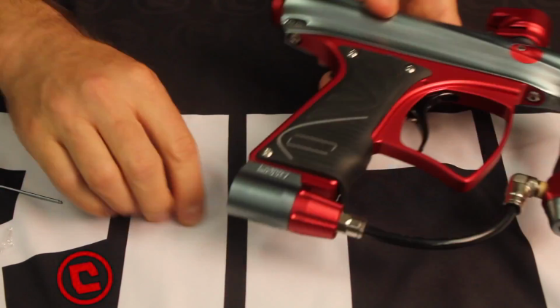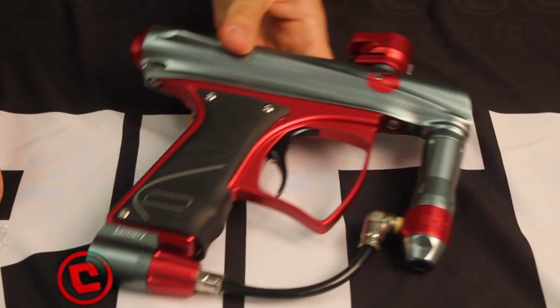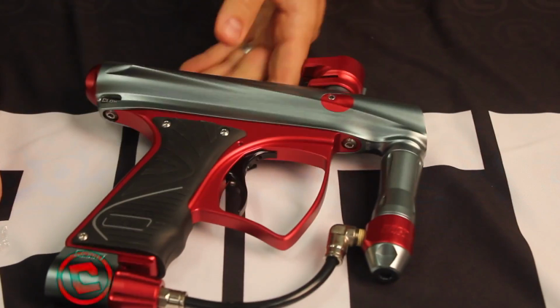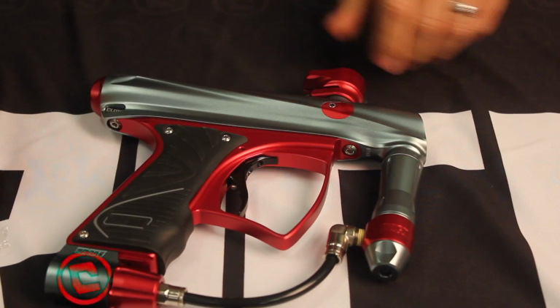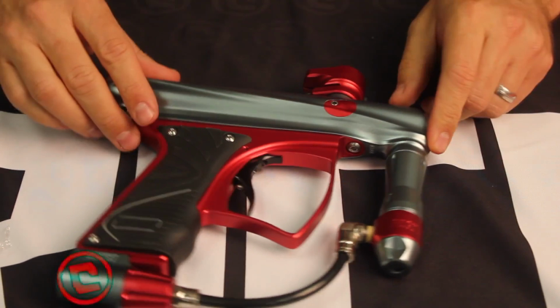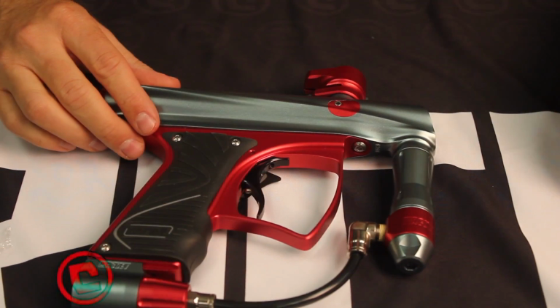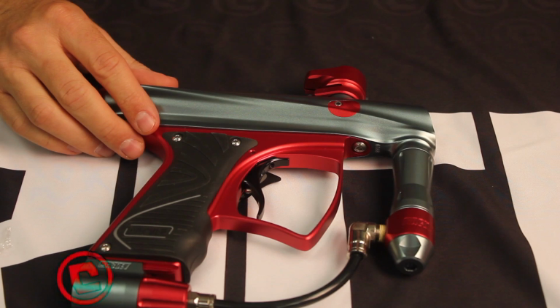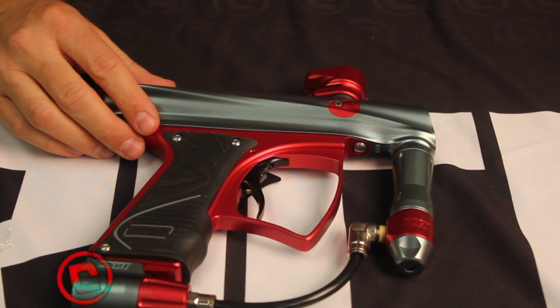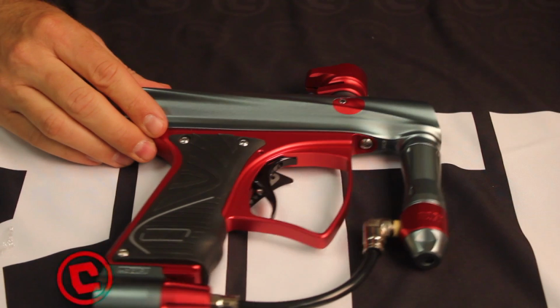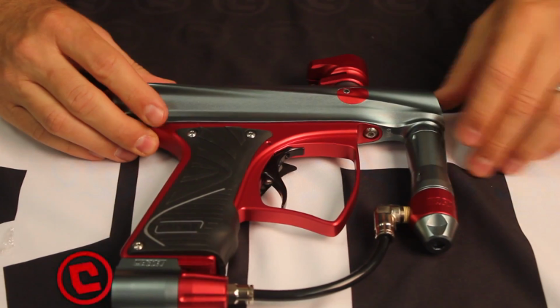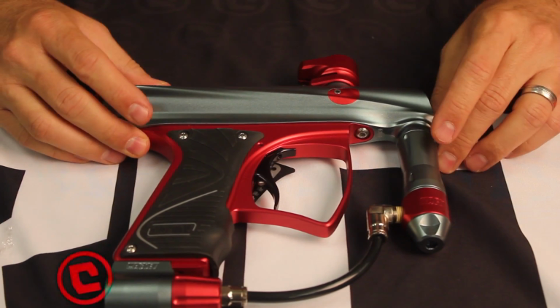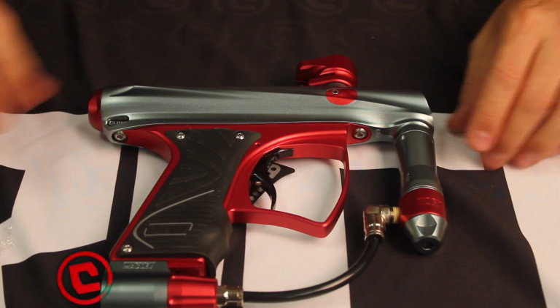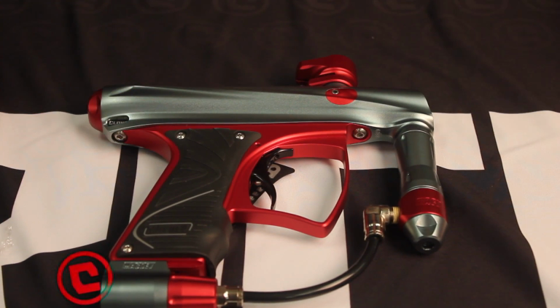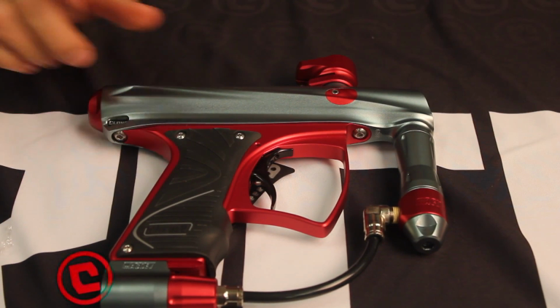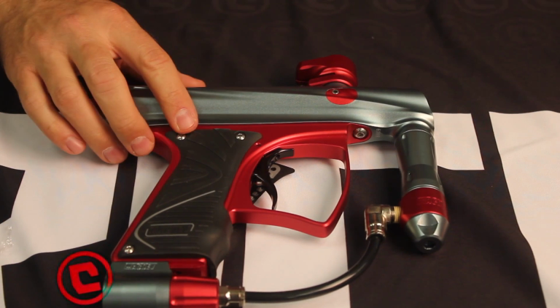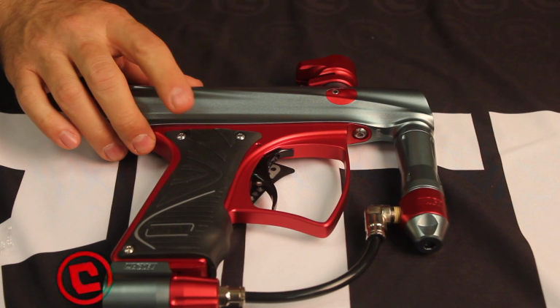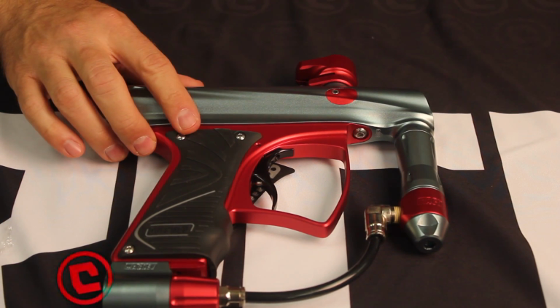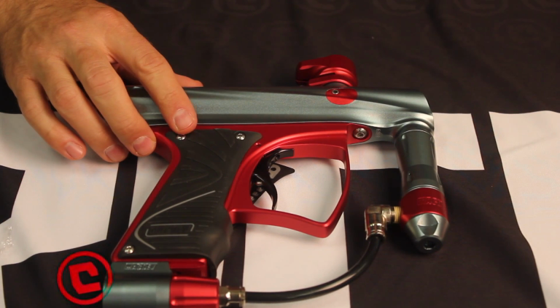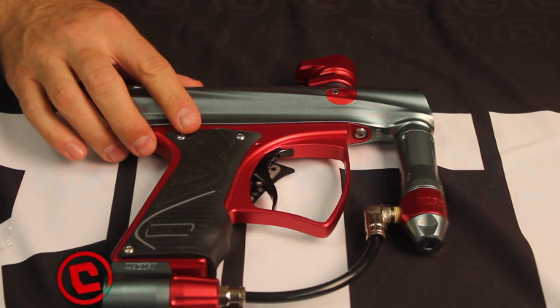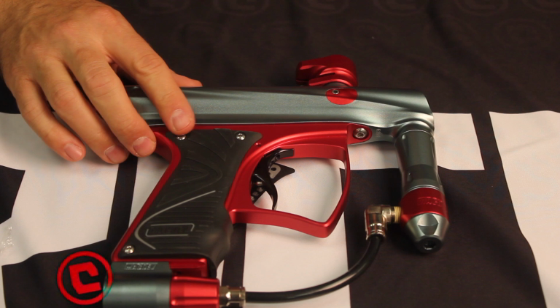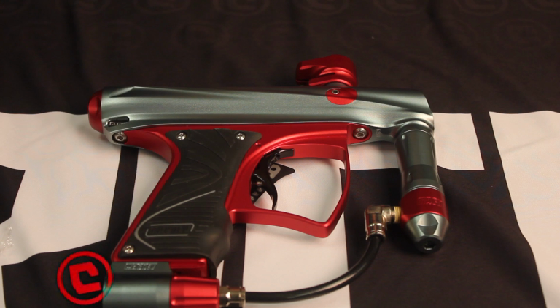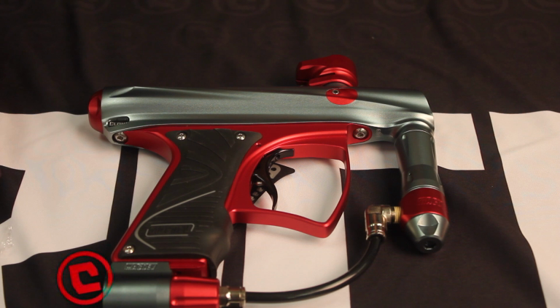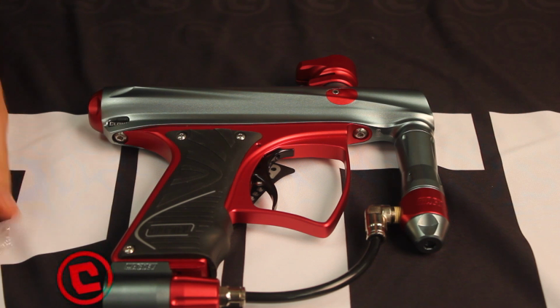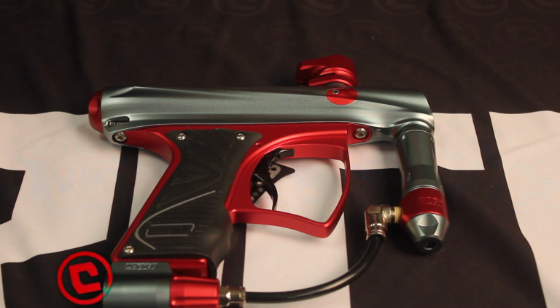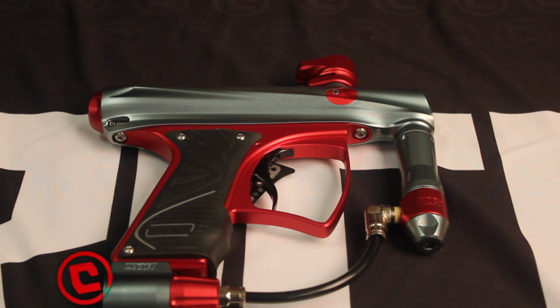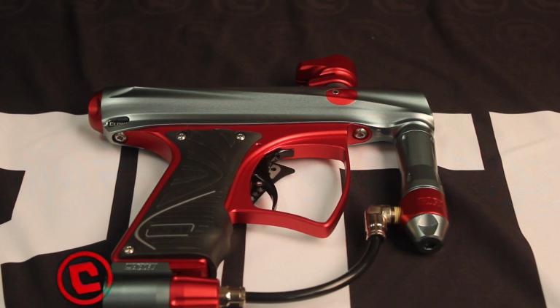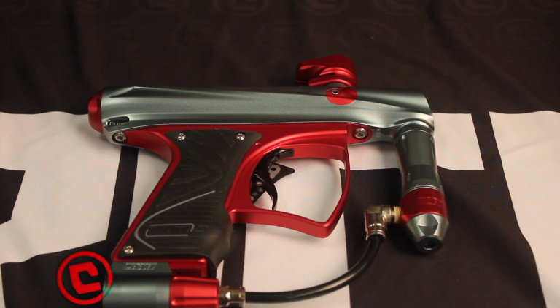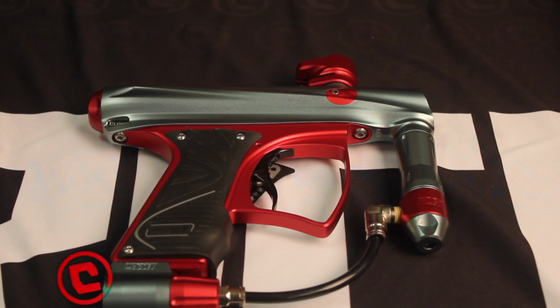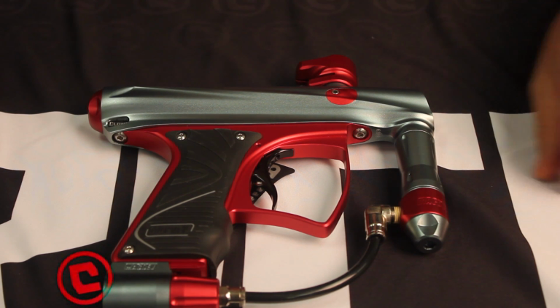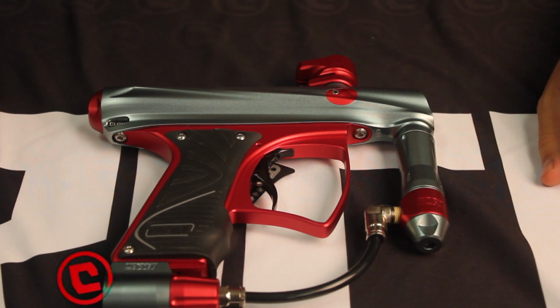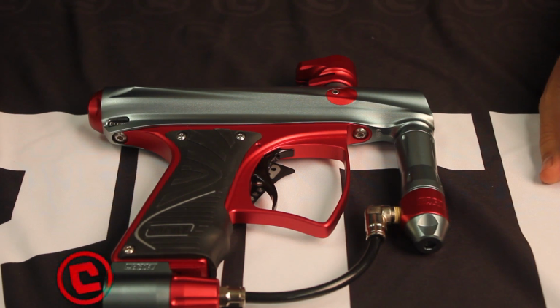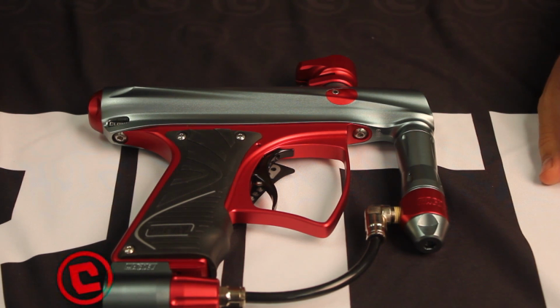If you have any questions, you can always call us or email us at sales@criticalpaintball.com. You can find this at criticalpaintball.com, purchase it there, or at any of our authorized dealers. Thank you. Thanks for watching.